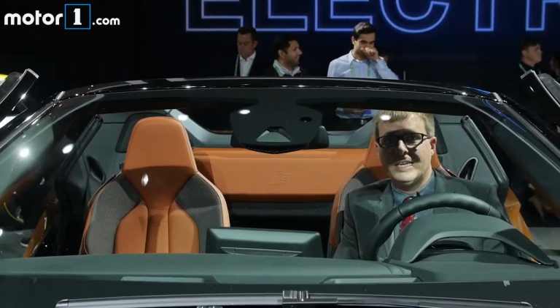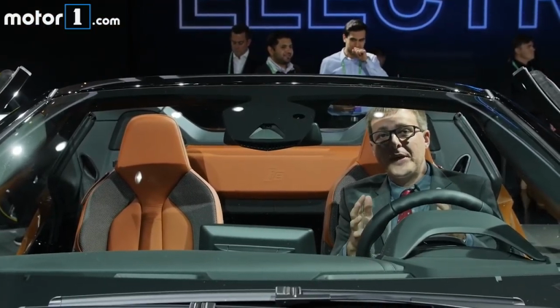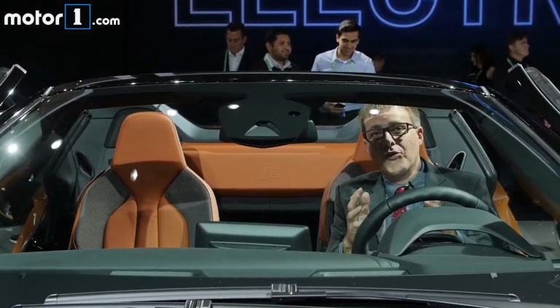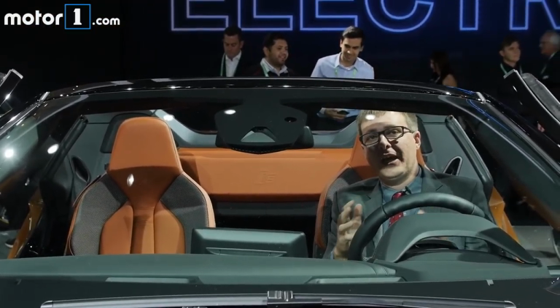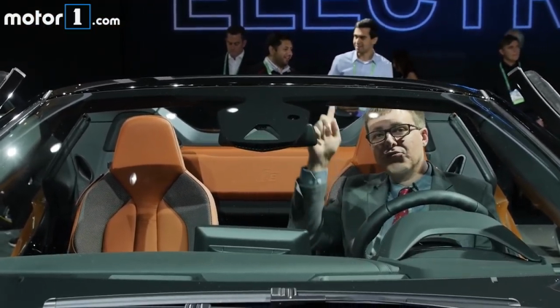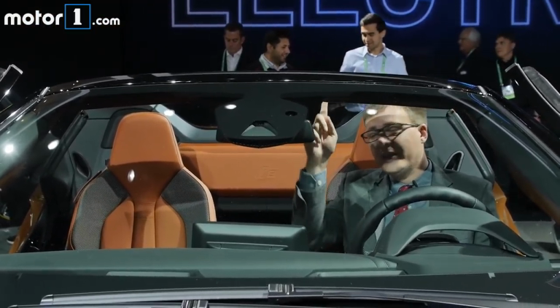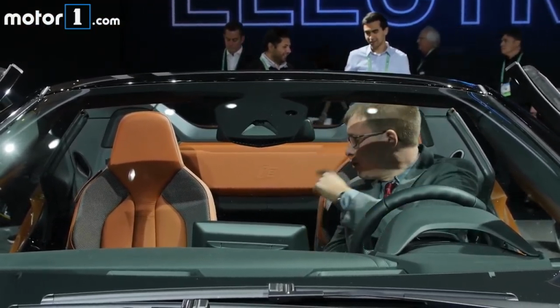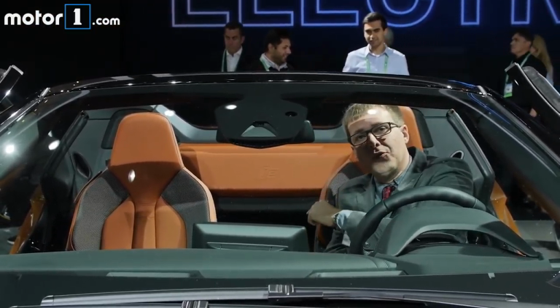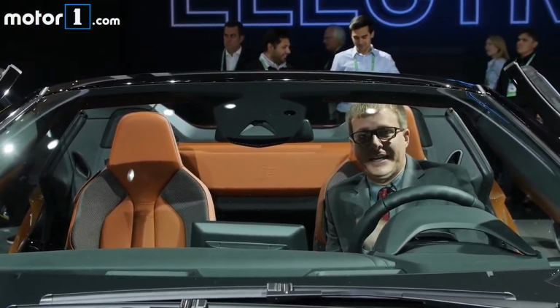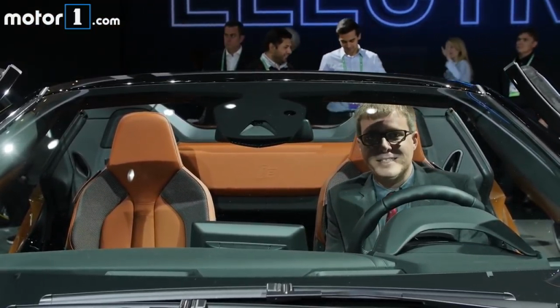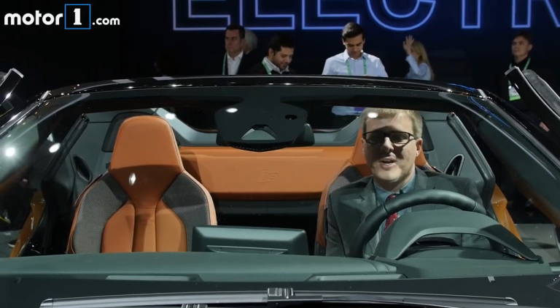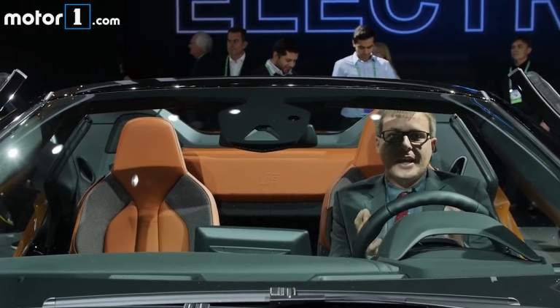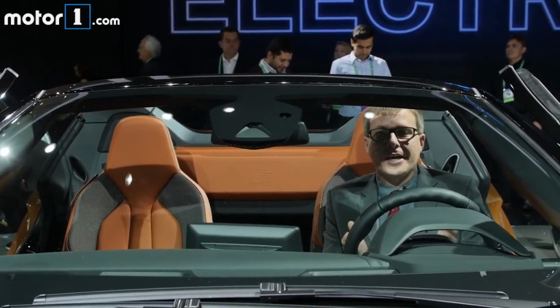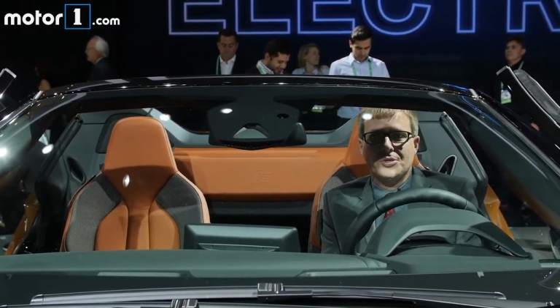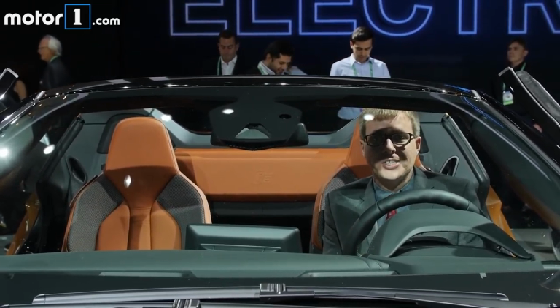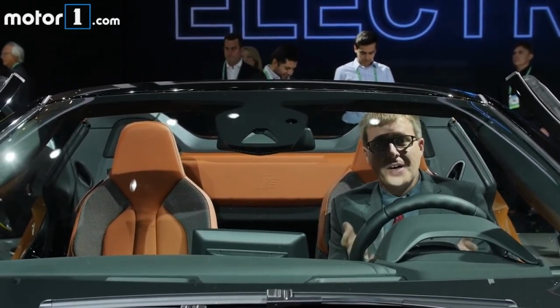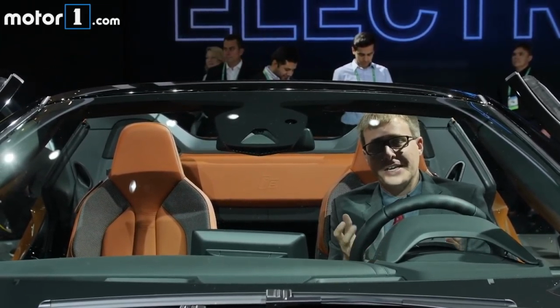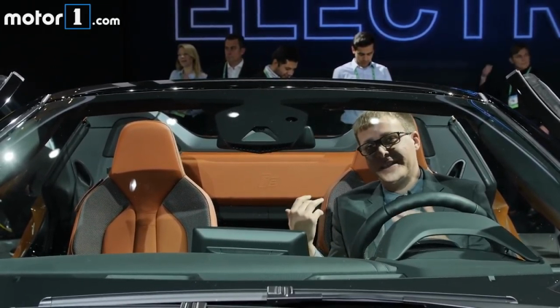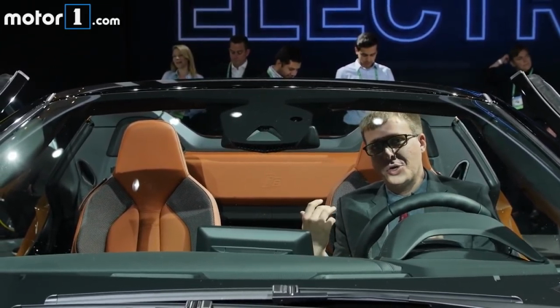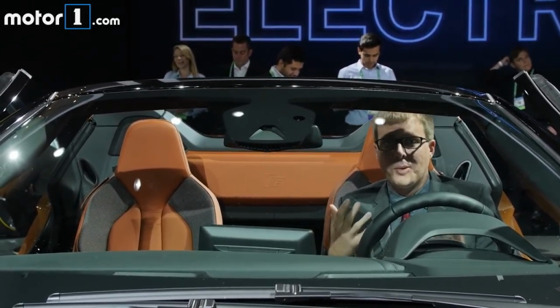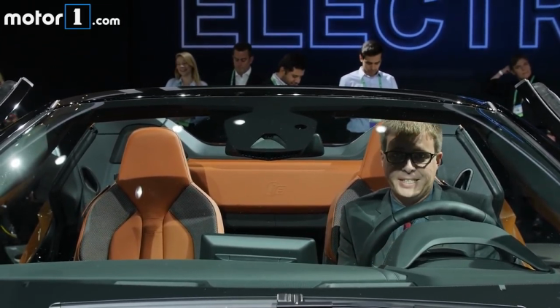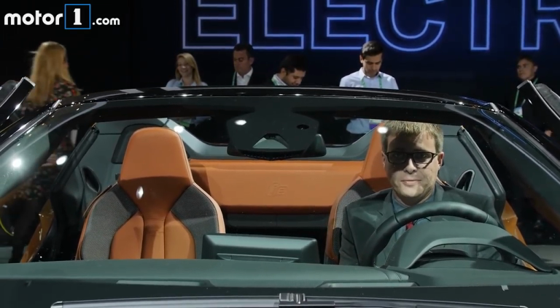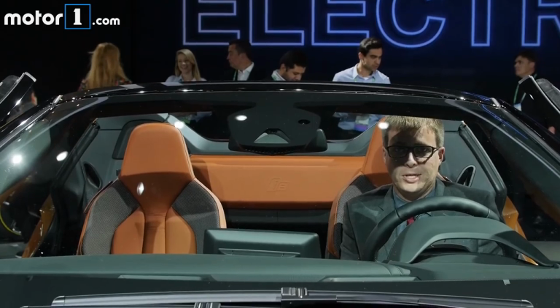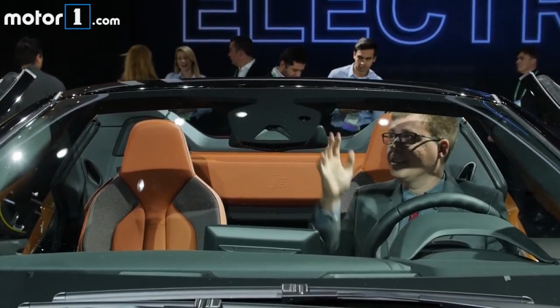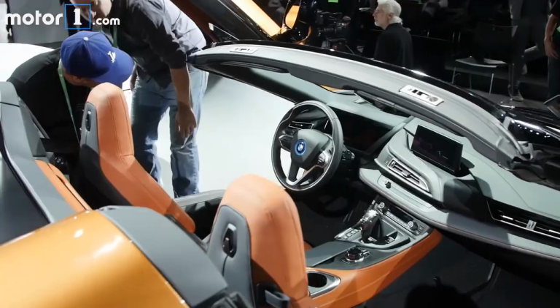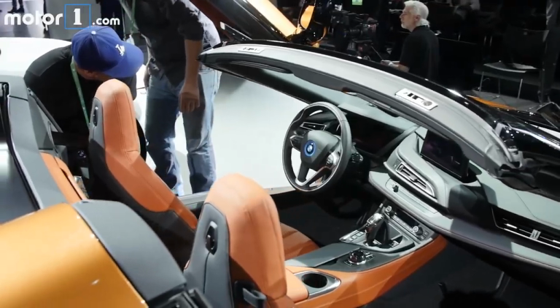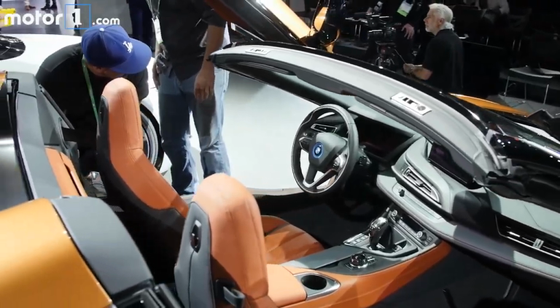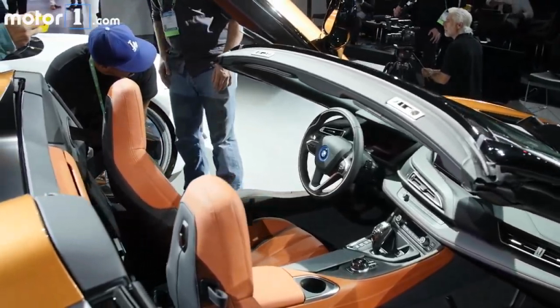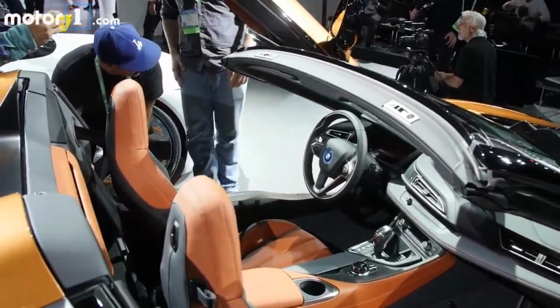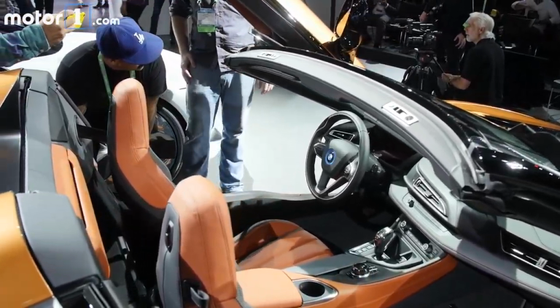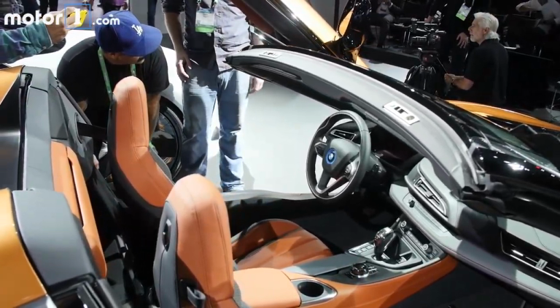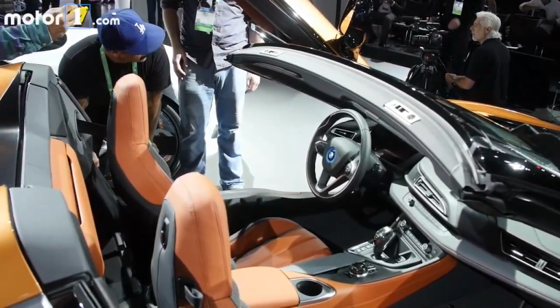When BMW removed the i8's roof they also removed the back seats, but I think any i8 Roadster buyer is going to be fine with that because the back seats in the coupe are pretty tiny after all. And the benefit is that you get all this open-air enjoyment when you're driving down the road.